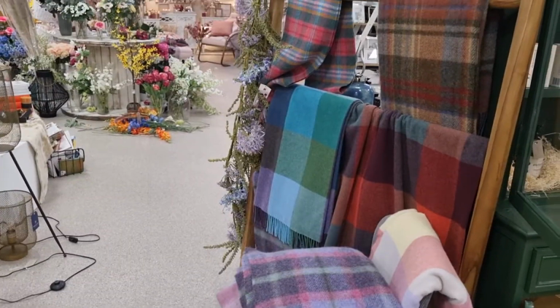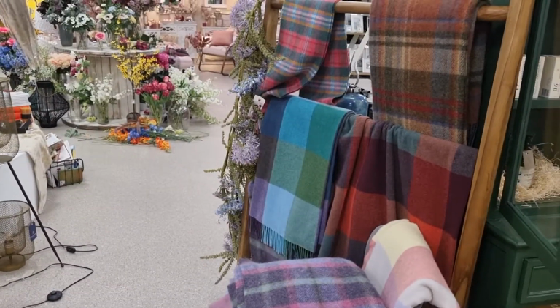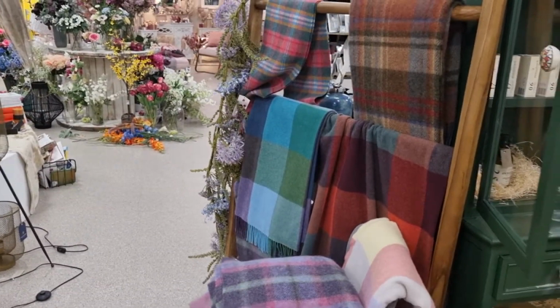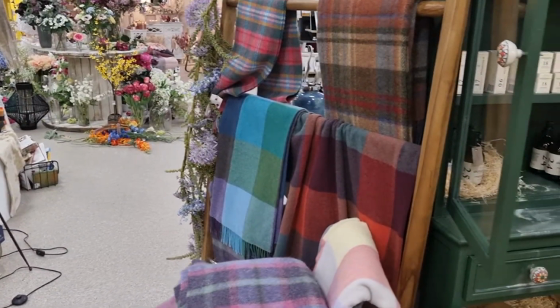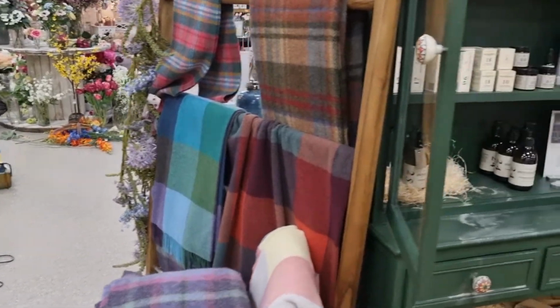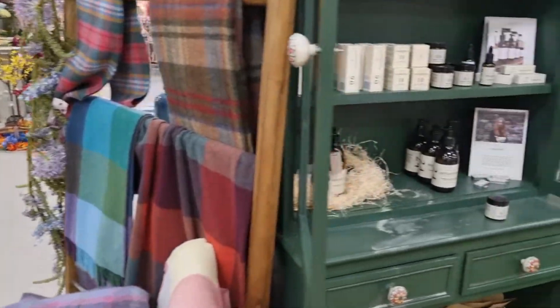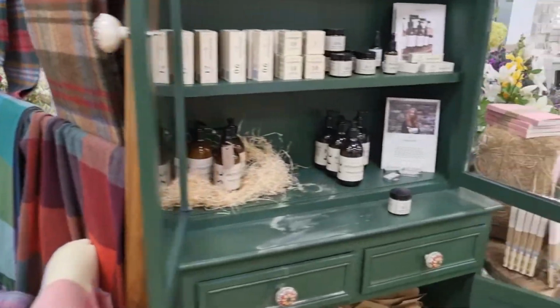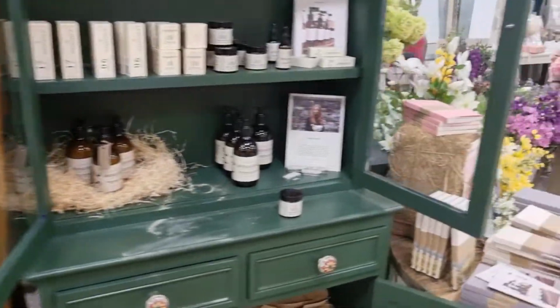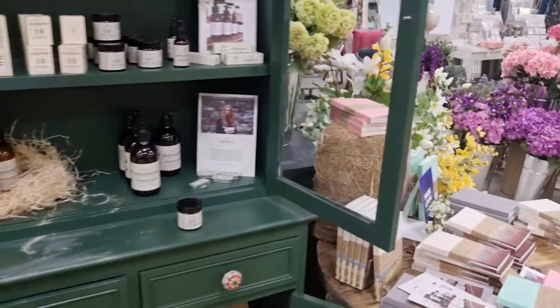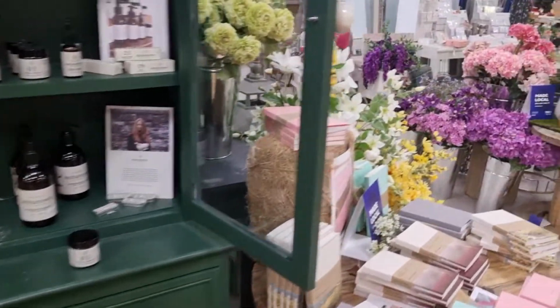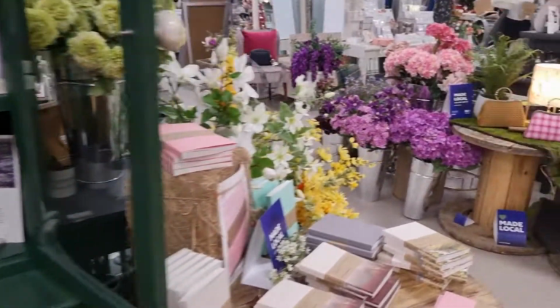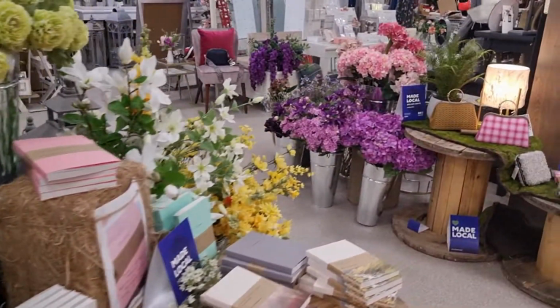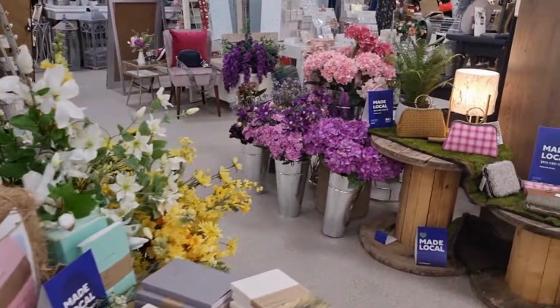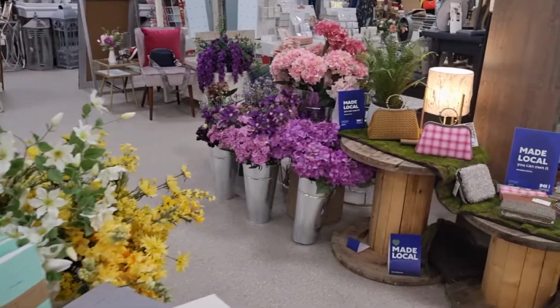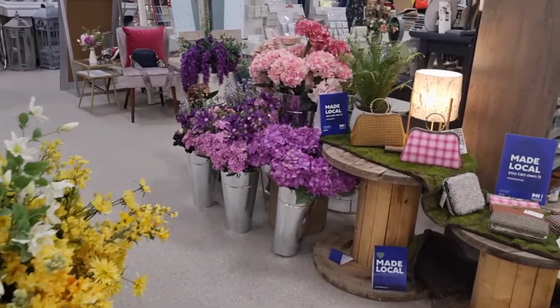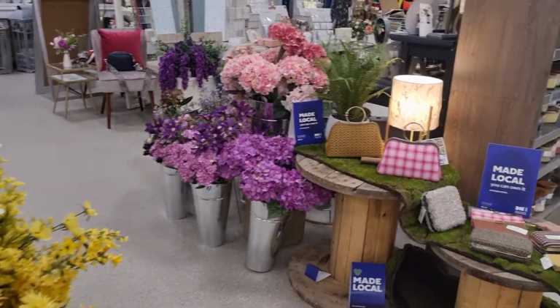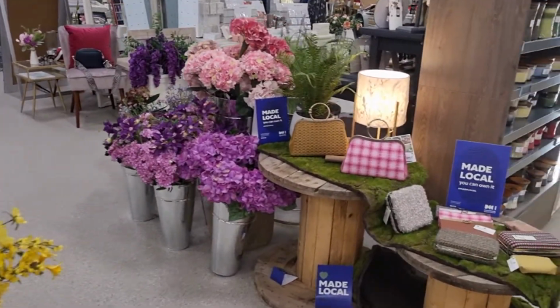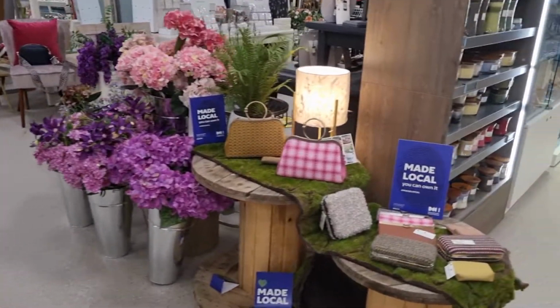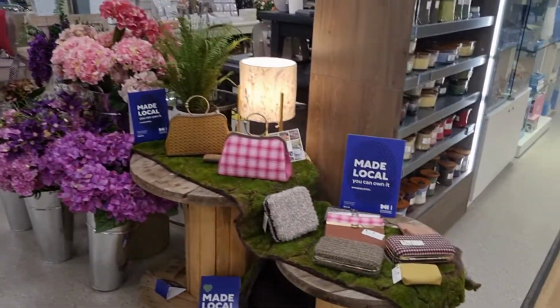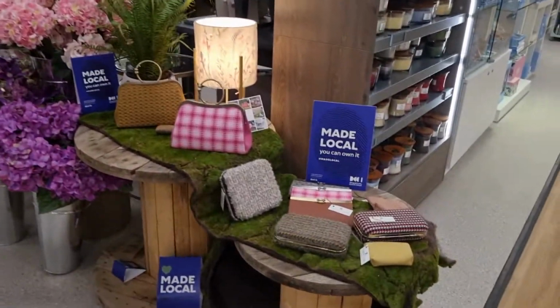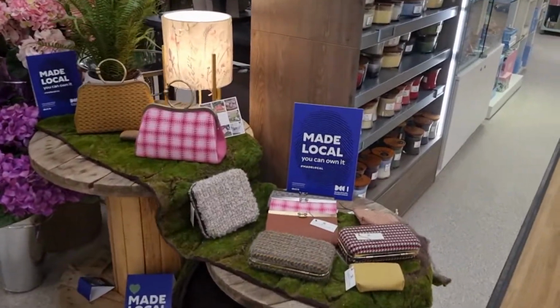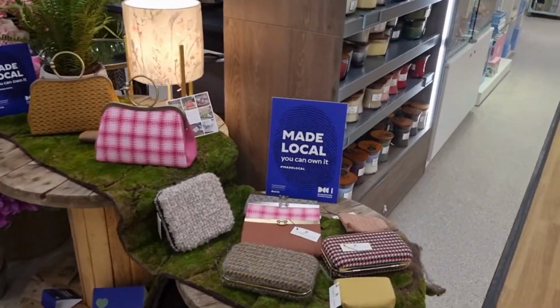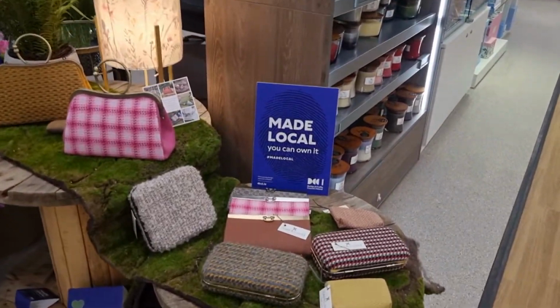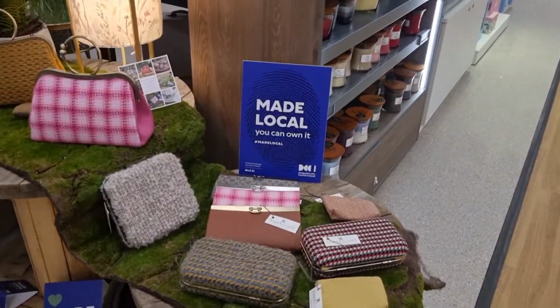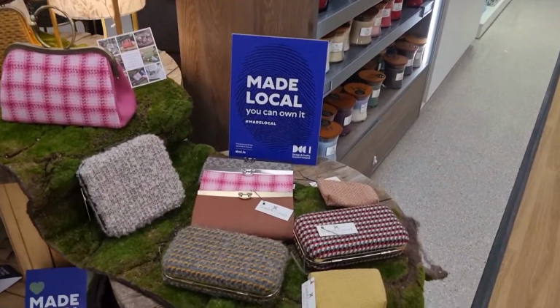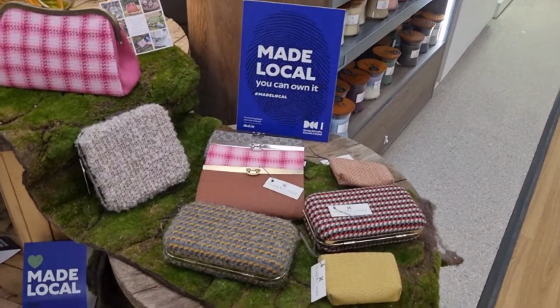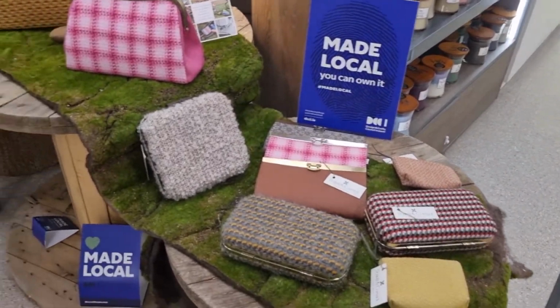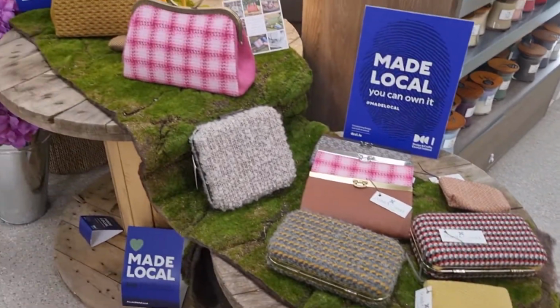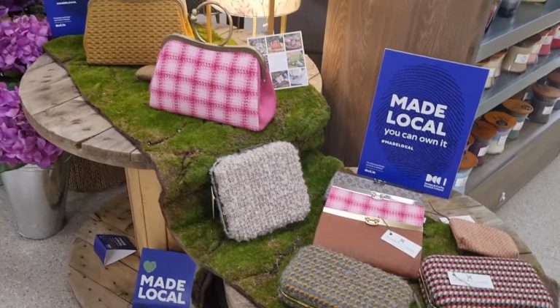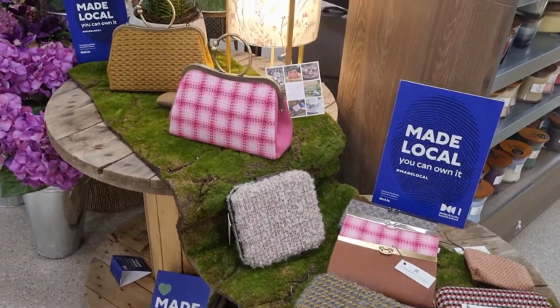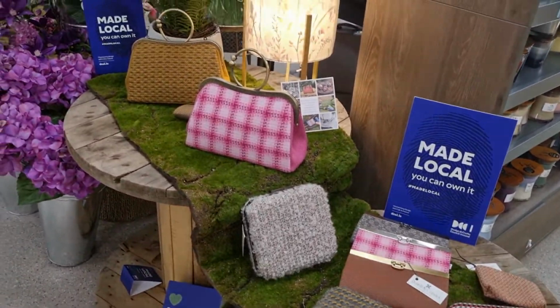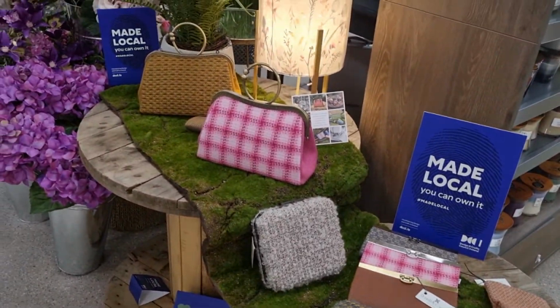We're absolutely delighted that Fleming's have chosen also to promote local made products. We've got the fabulous Dorinda McCormick here with her amazing hand woven bags.